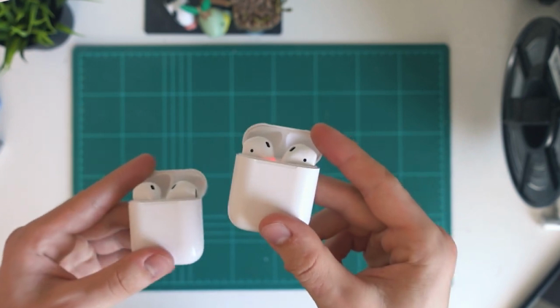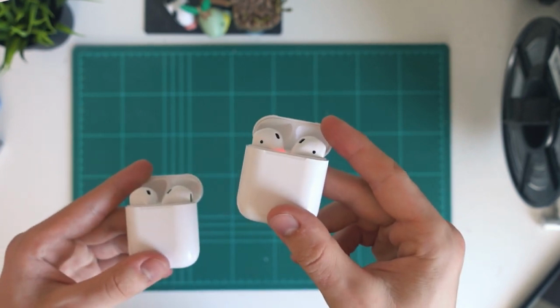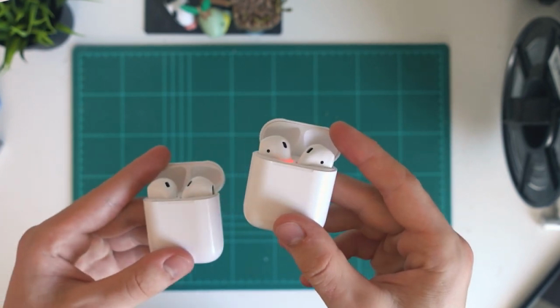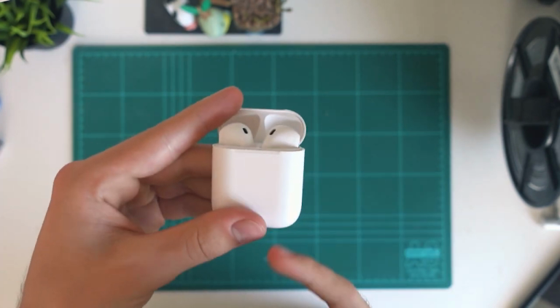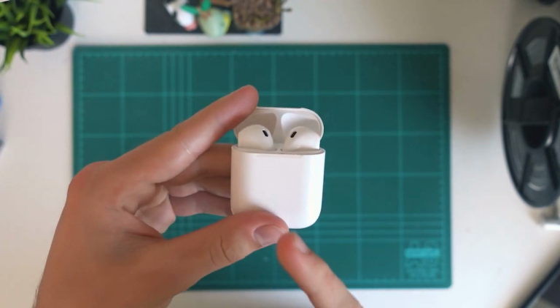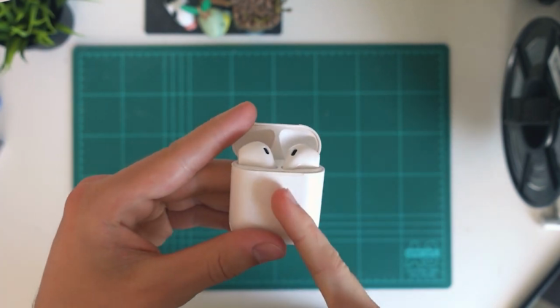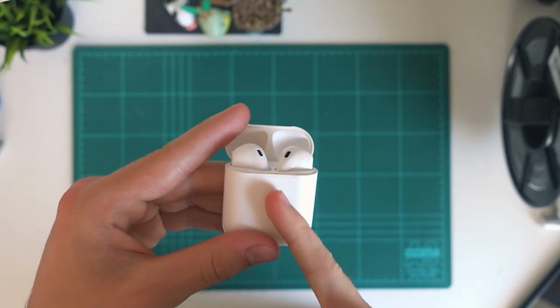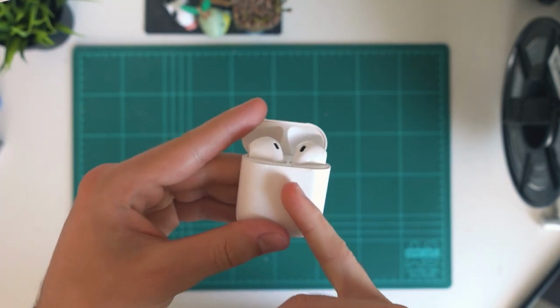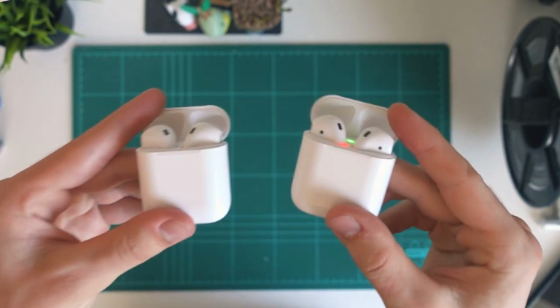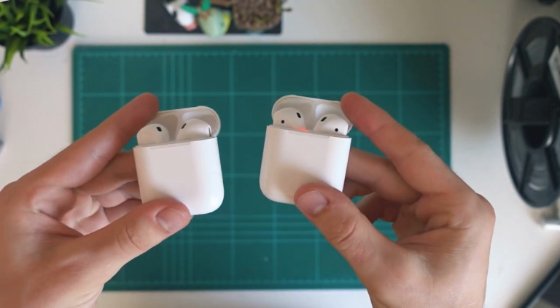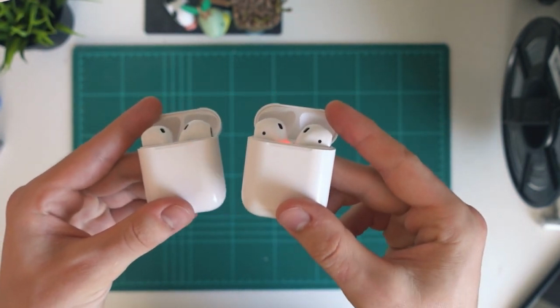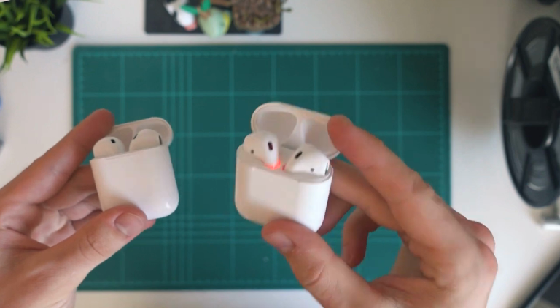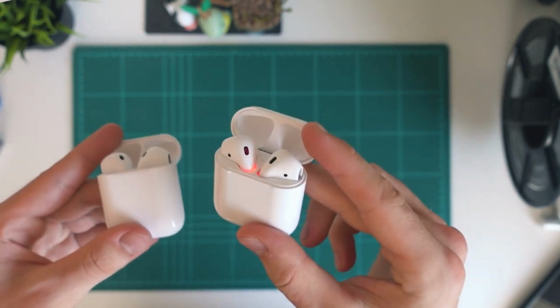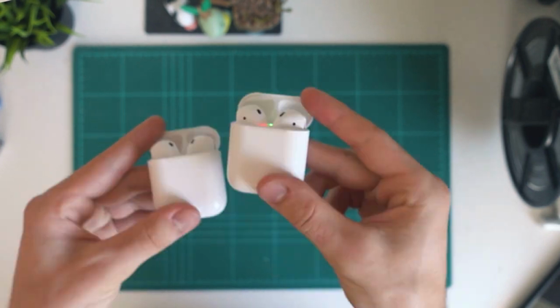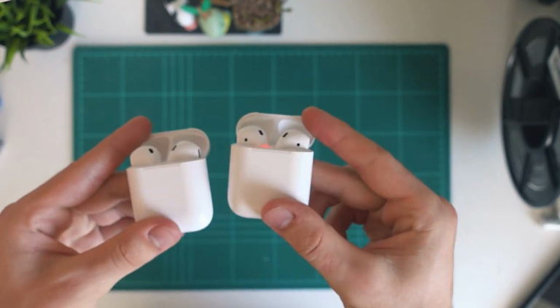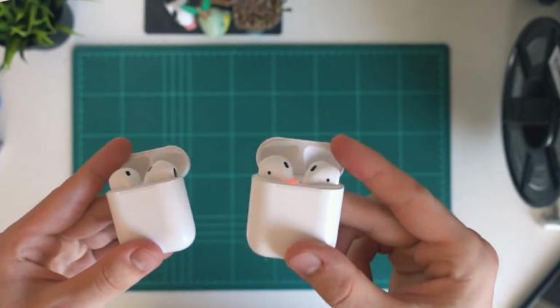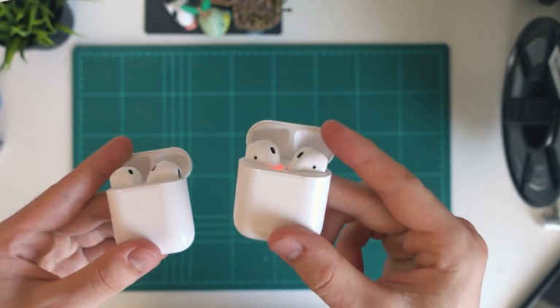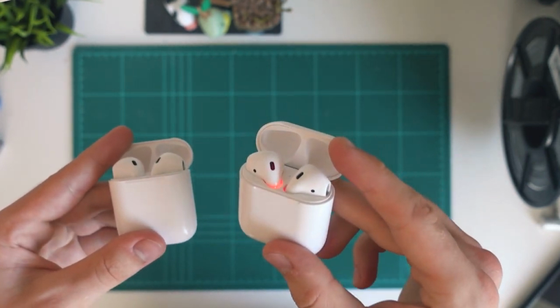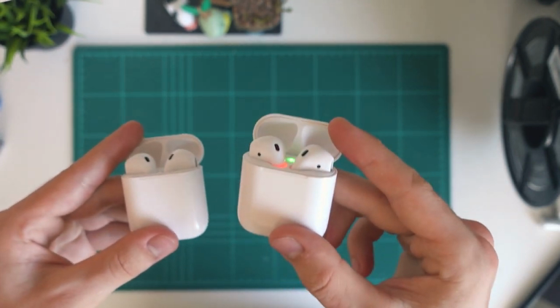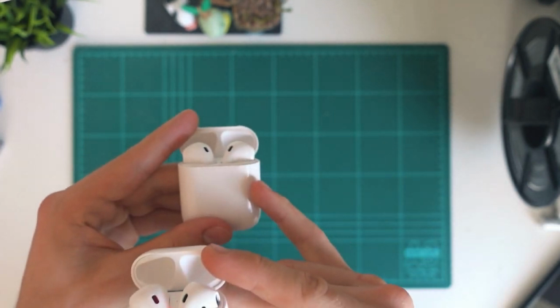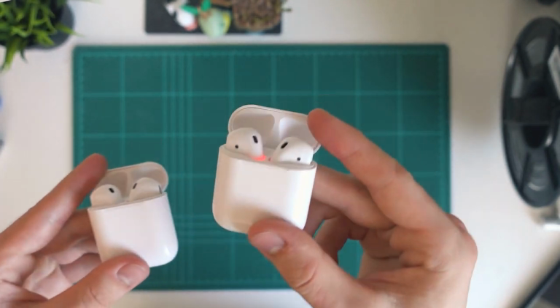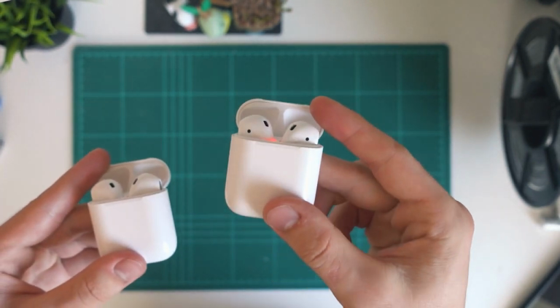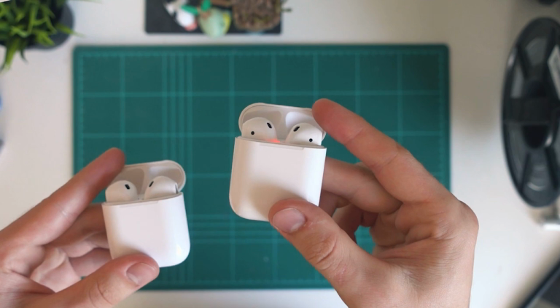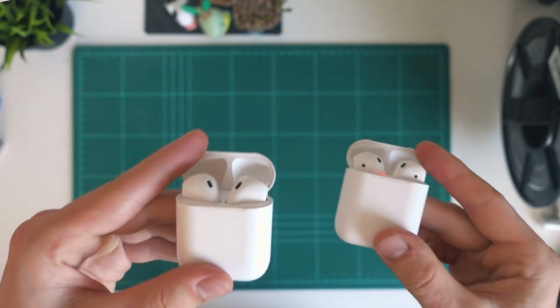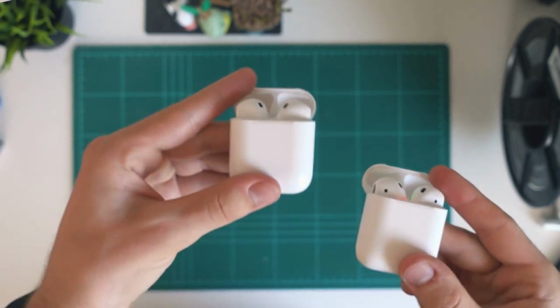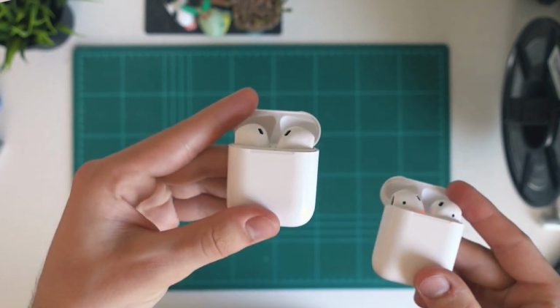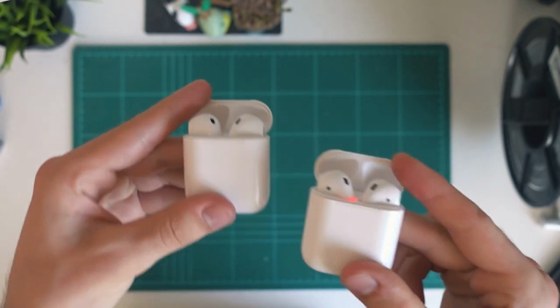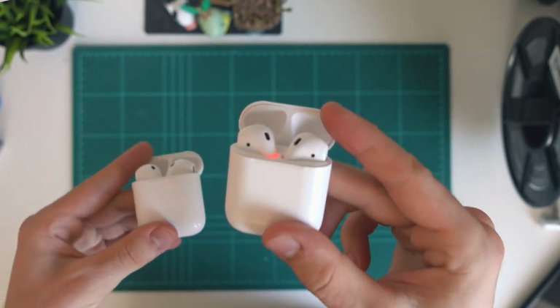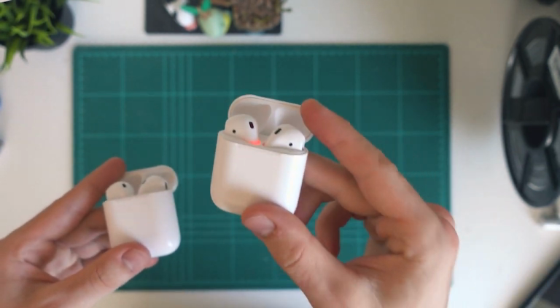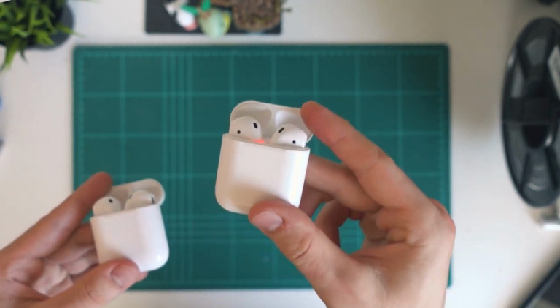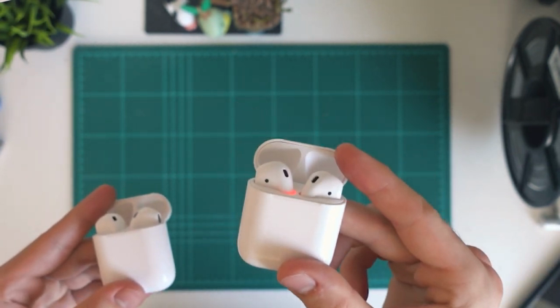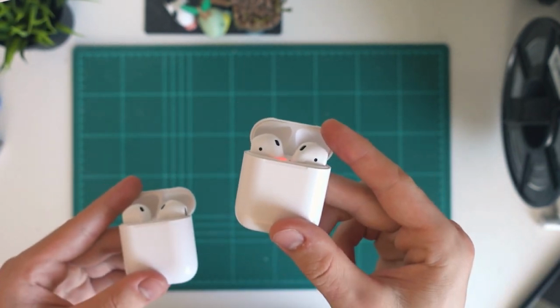On the other hand, if you already have a pair of i12s, I really don't think the i13s are worth the upgrade. They are a bit better and do have a few improvements, but in my opinion not enough to warrant getting a whole new pair of AirPods.